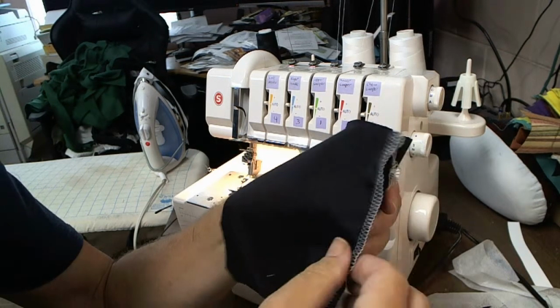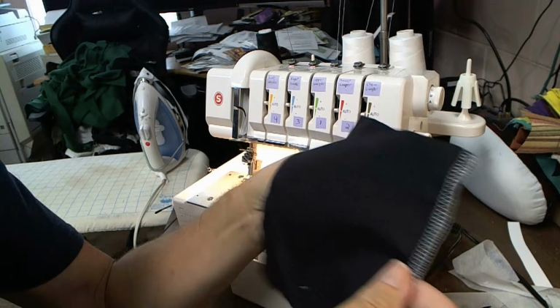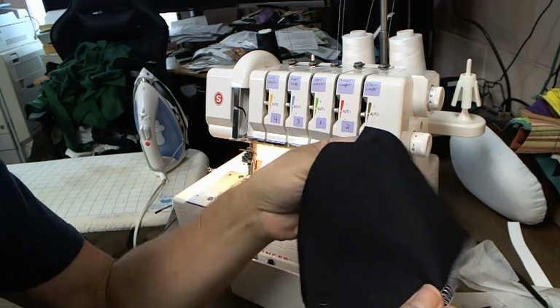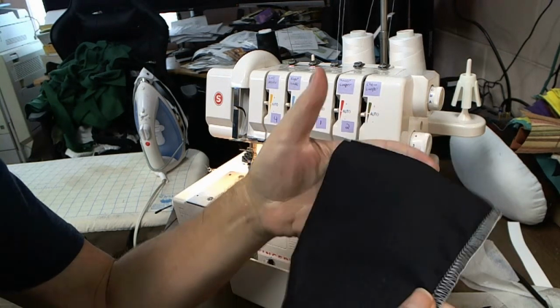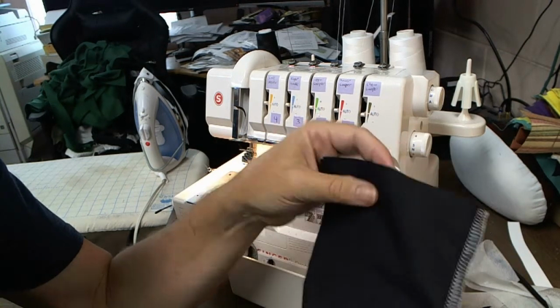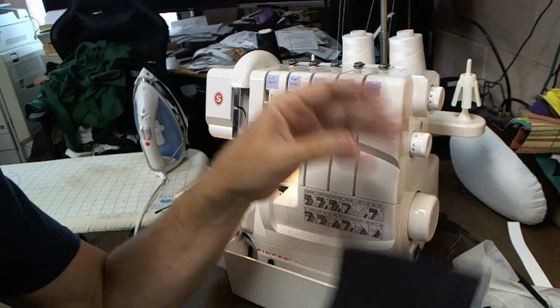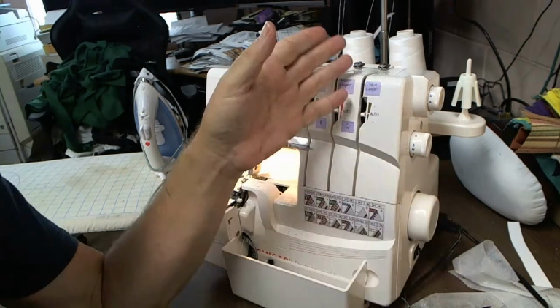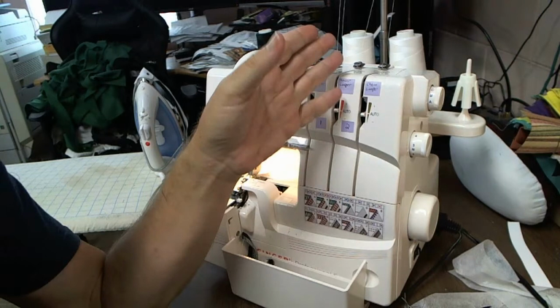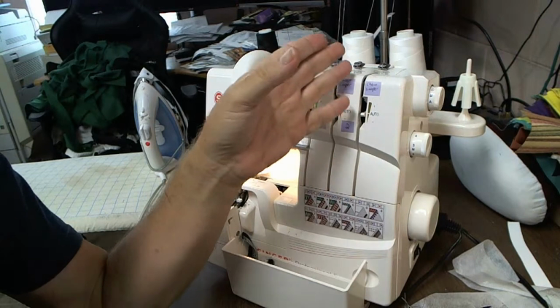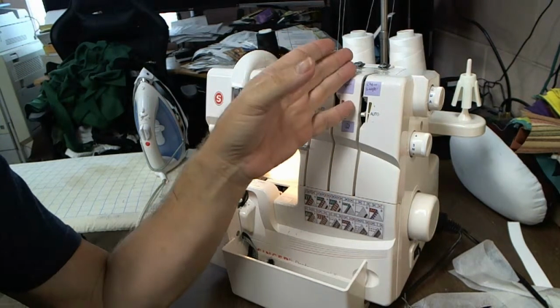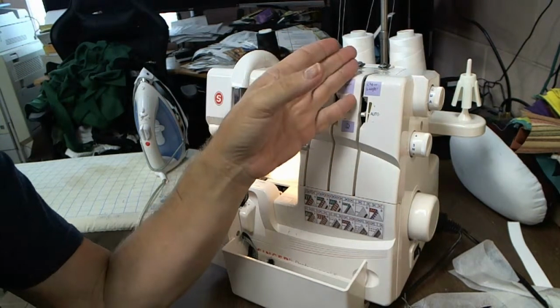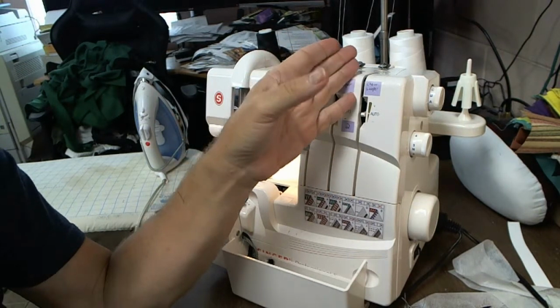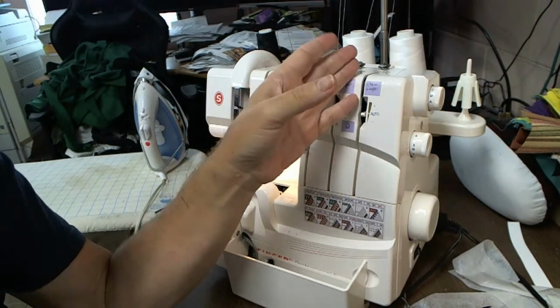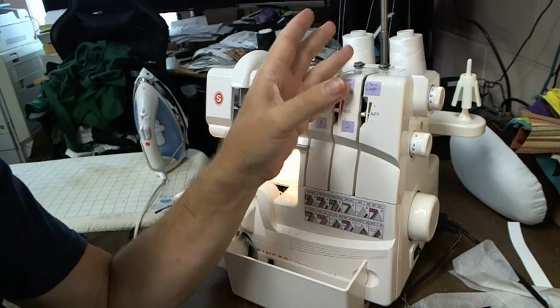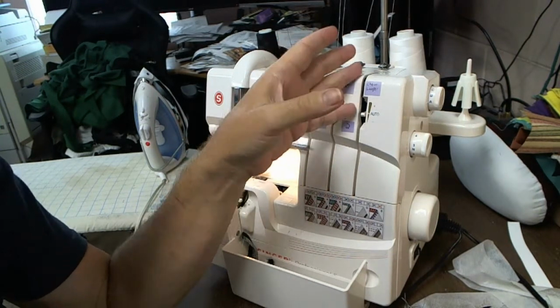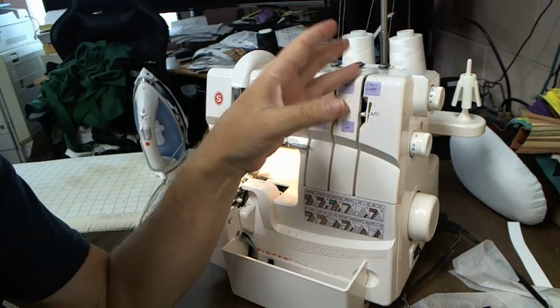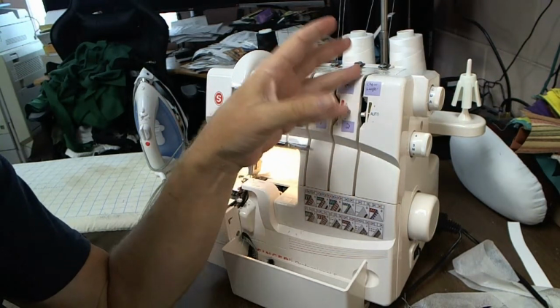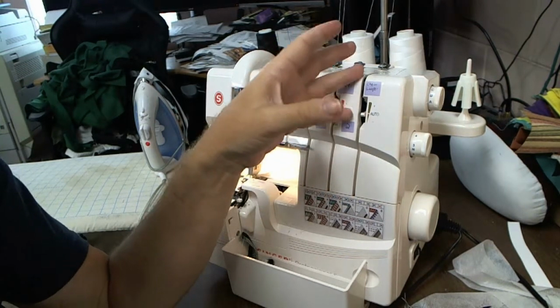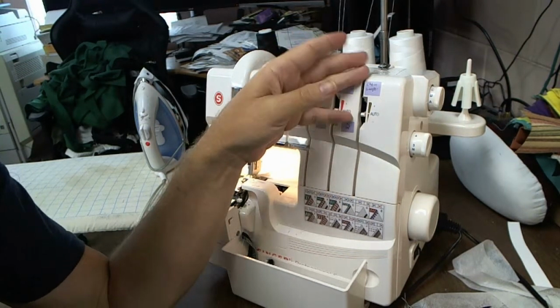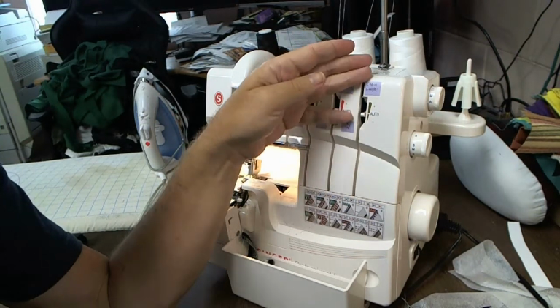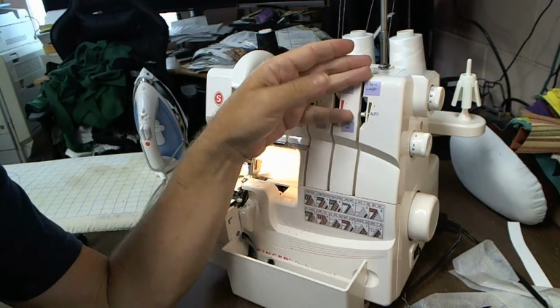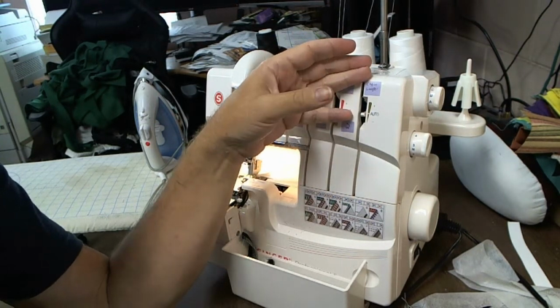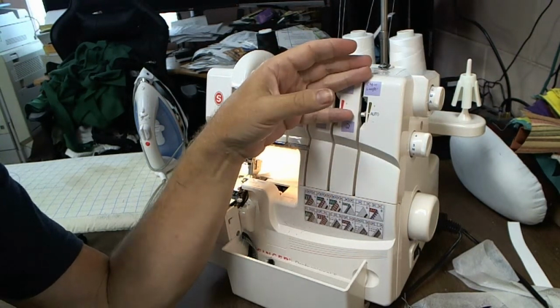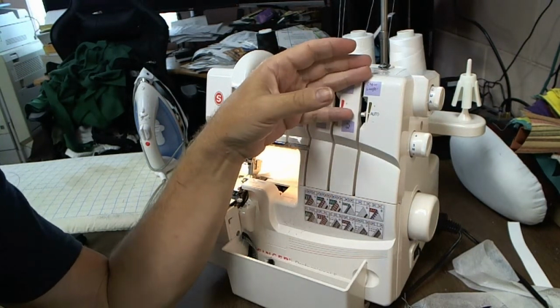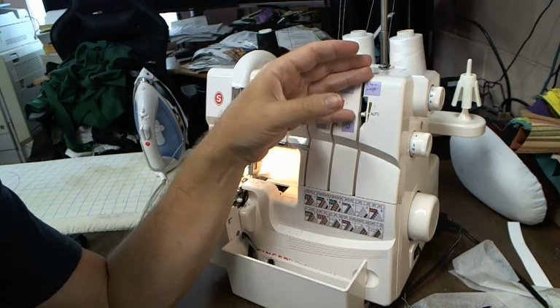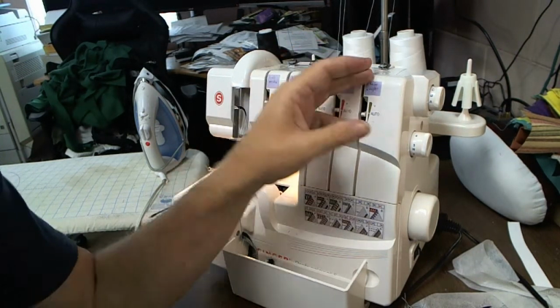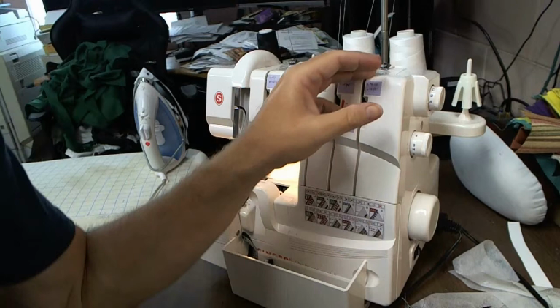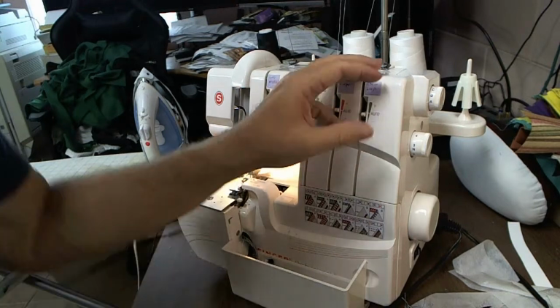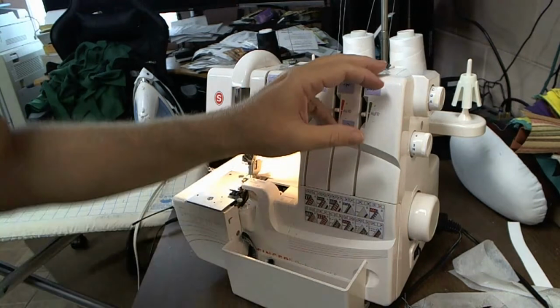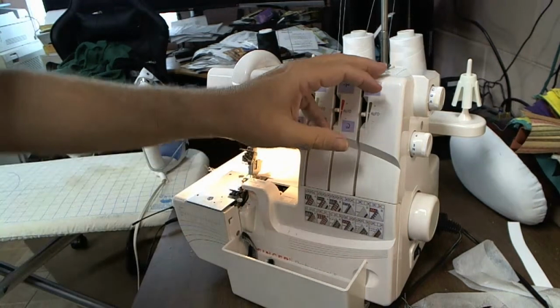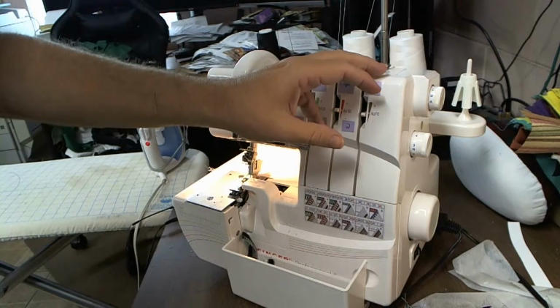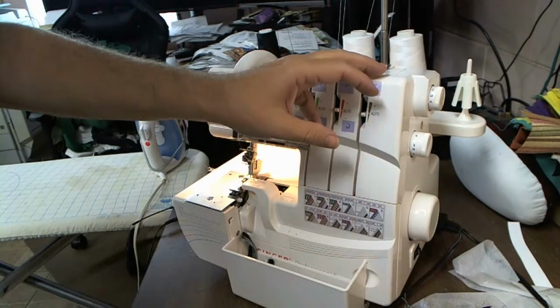Your best thing obviously is to use matching looper threads.